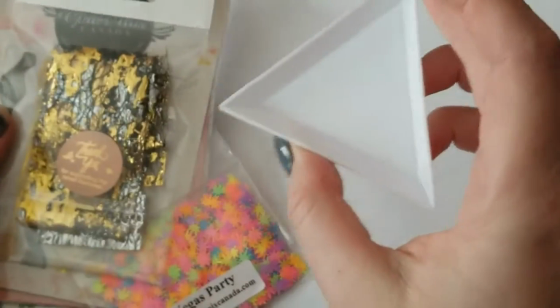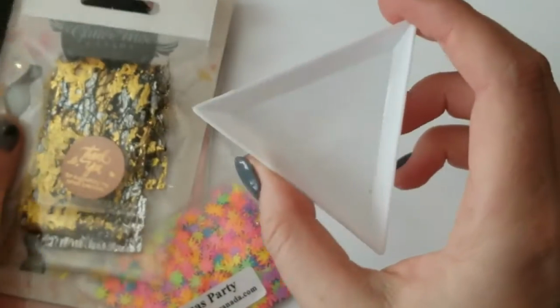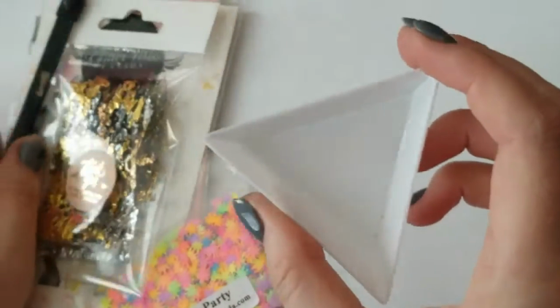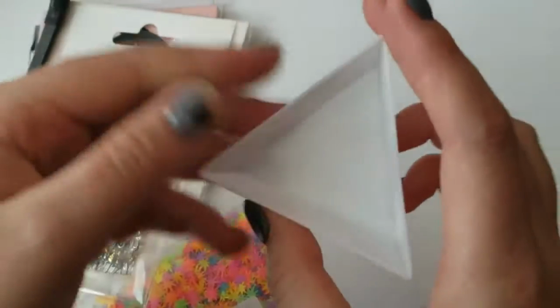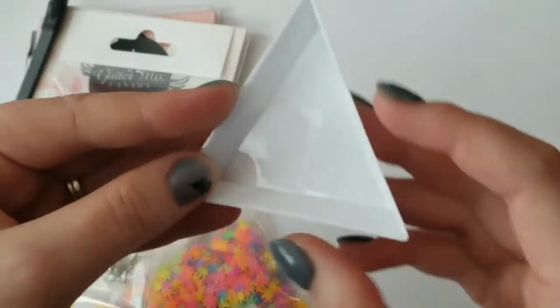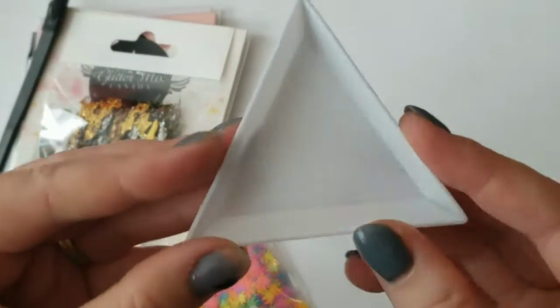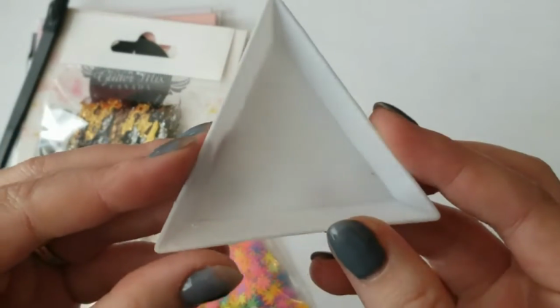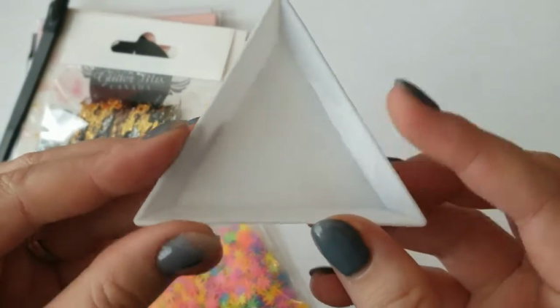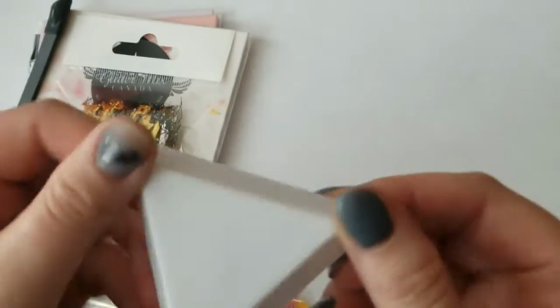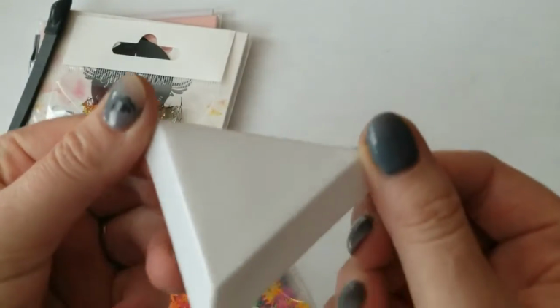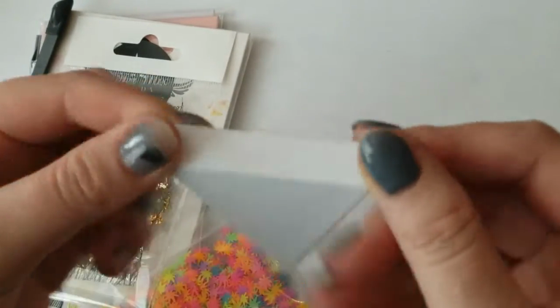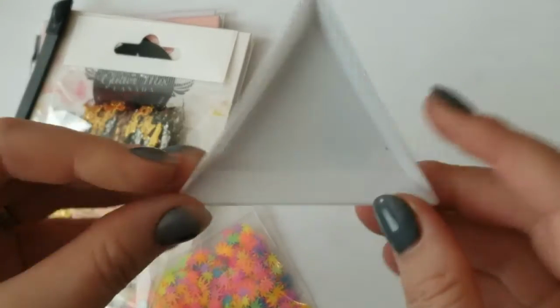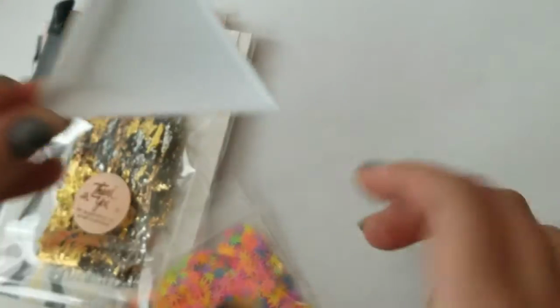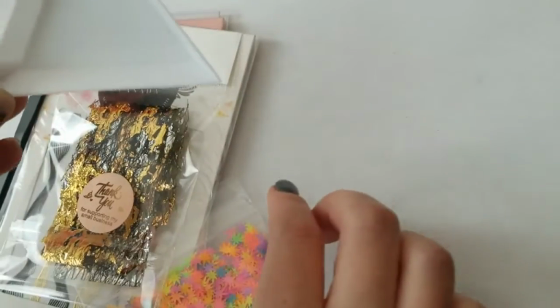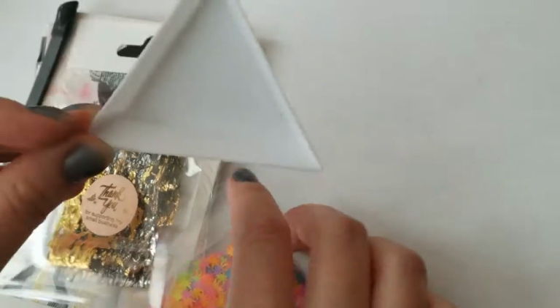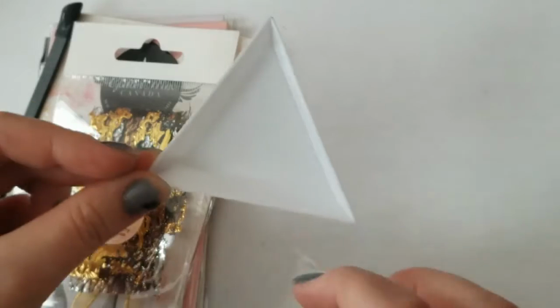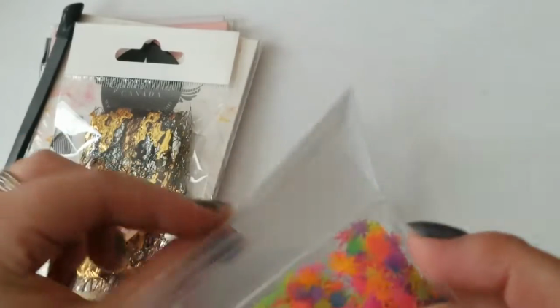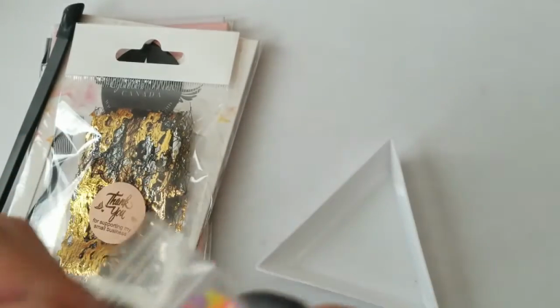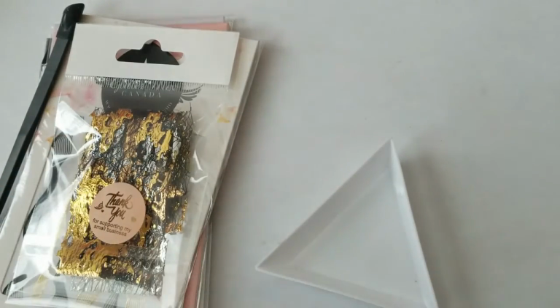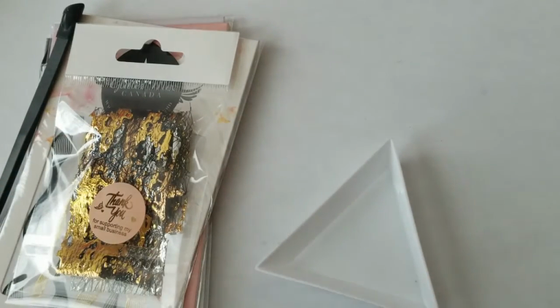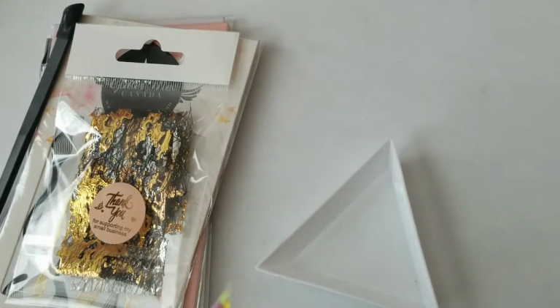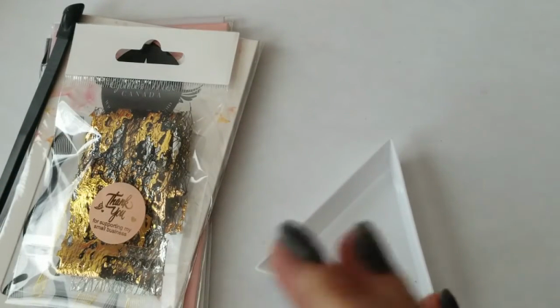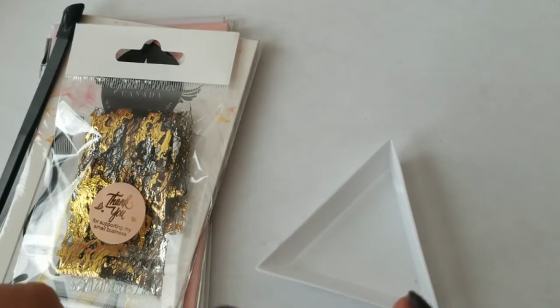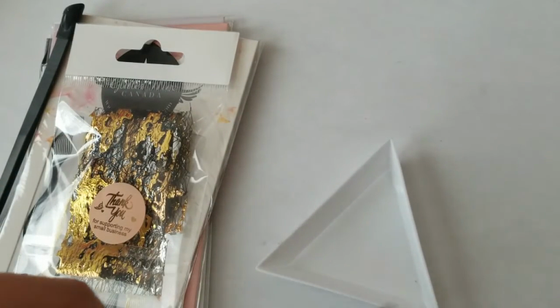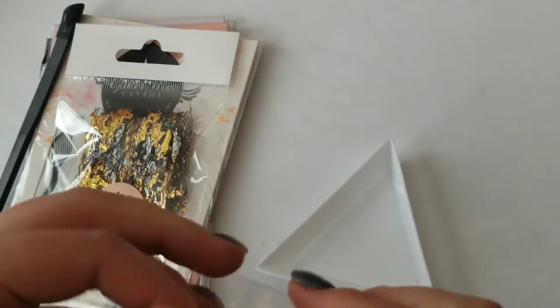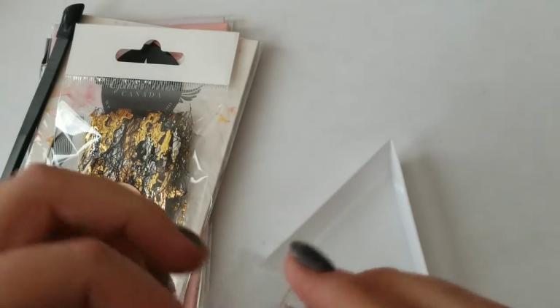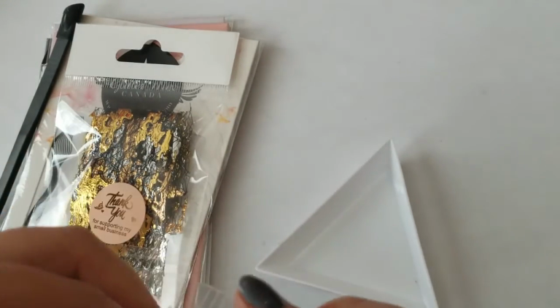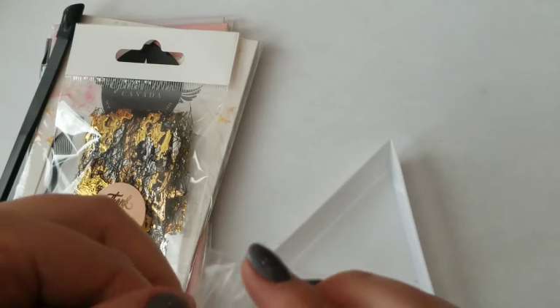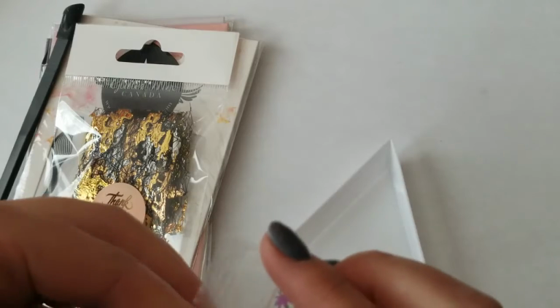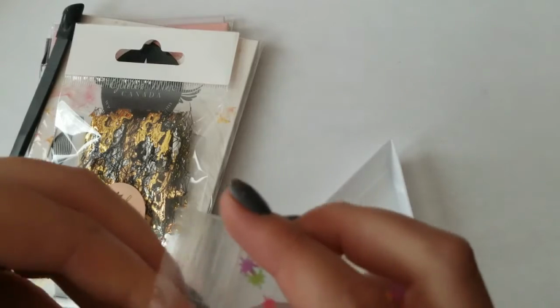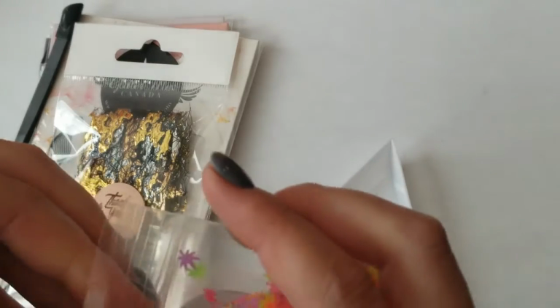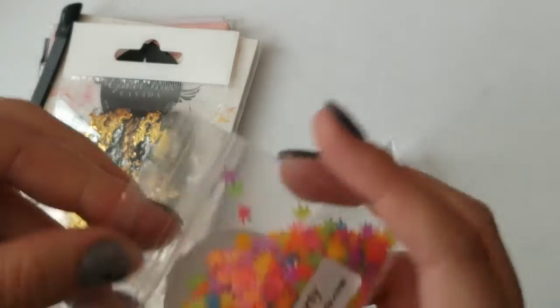From Glitter Mix Canada I got one of these little triangle trays. I did get it for the glitter, so then I can pour a little bit of glitter out in order to grab the specific colors I want.